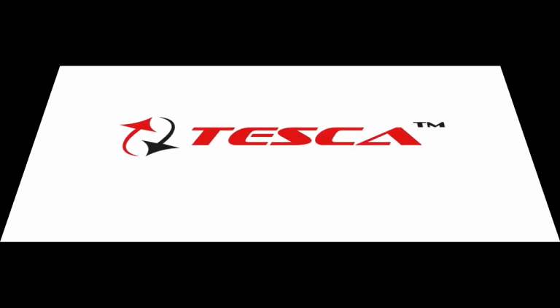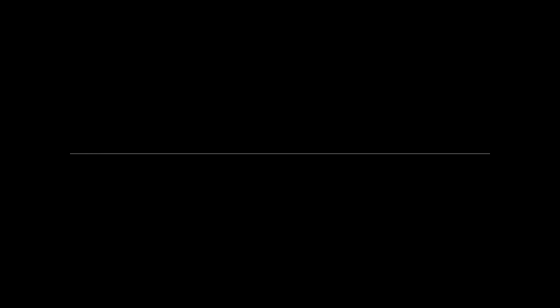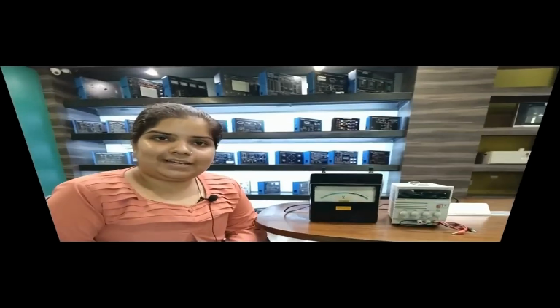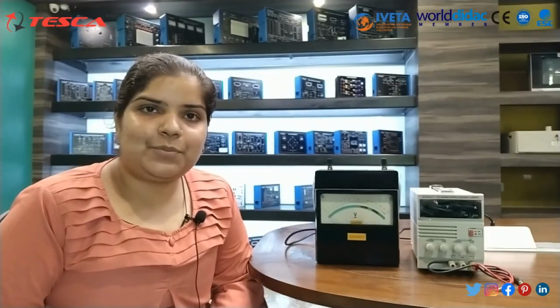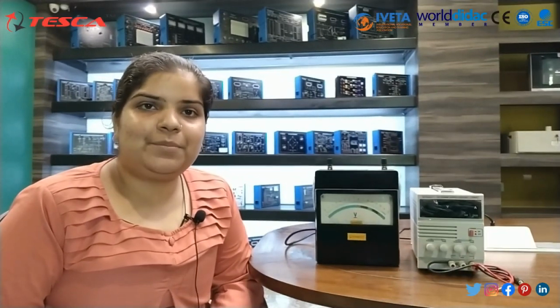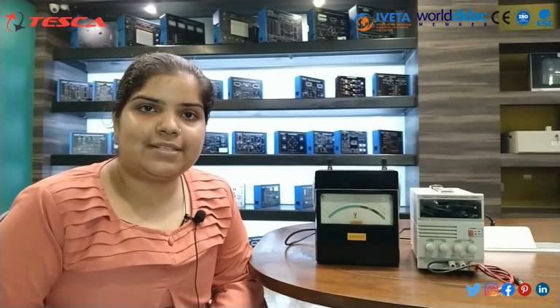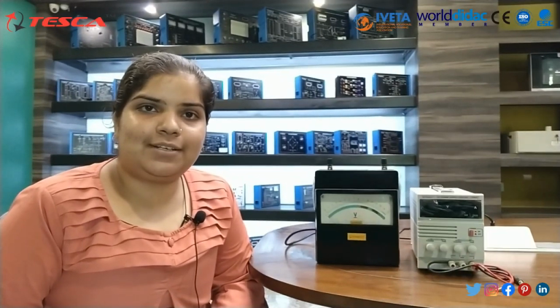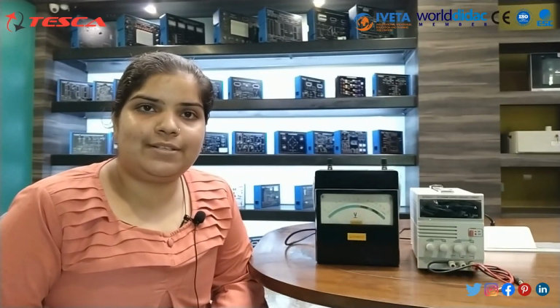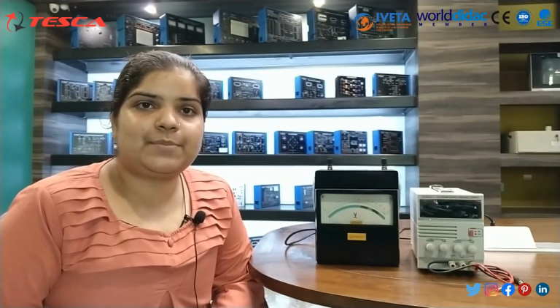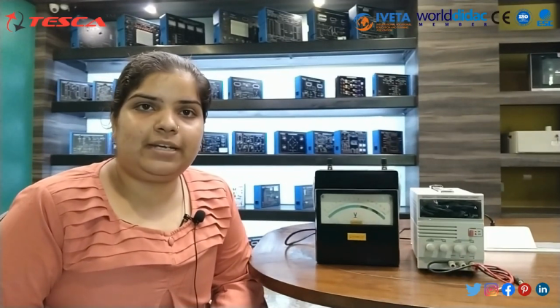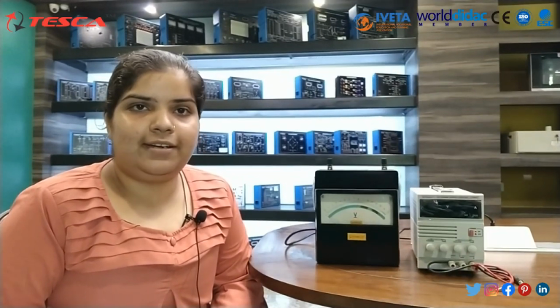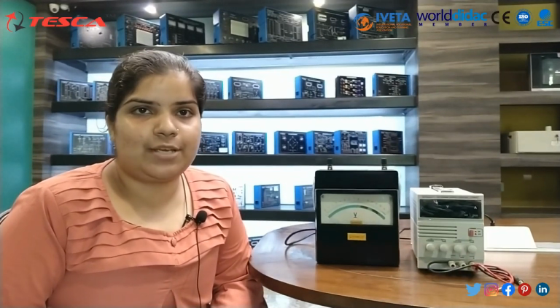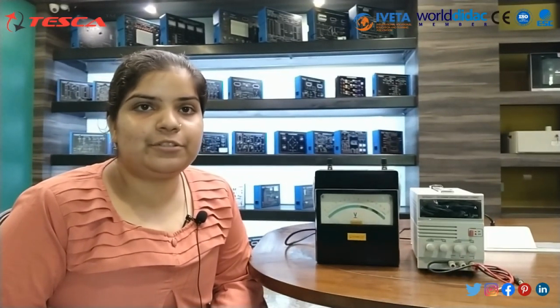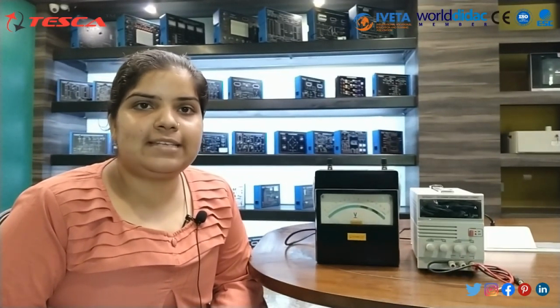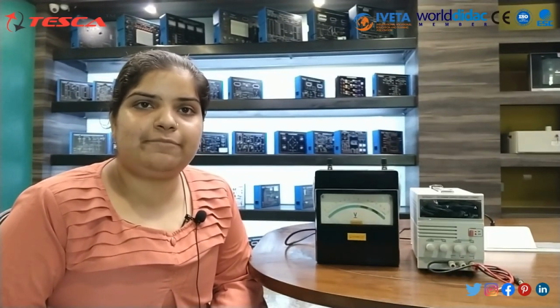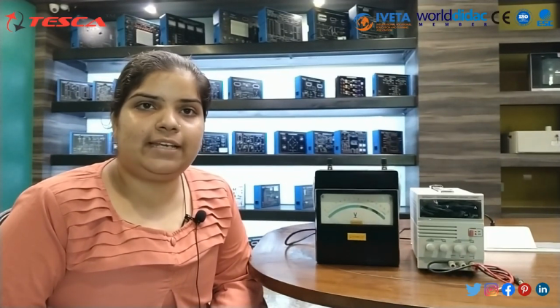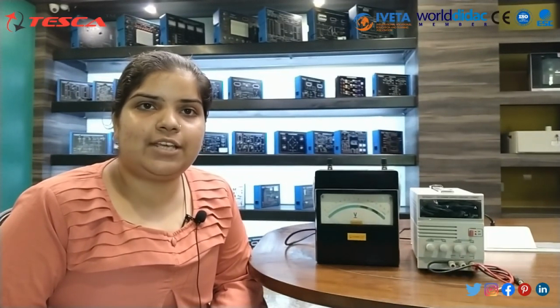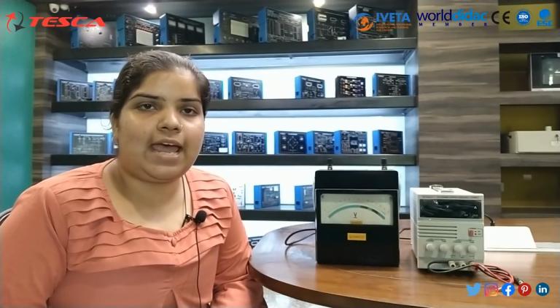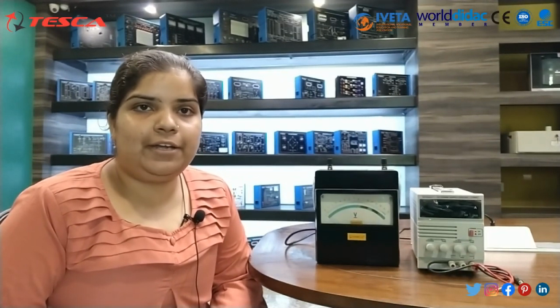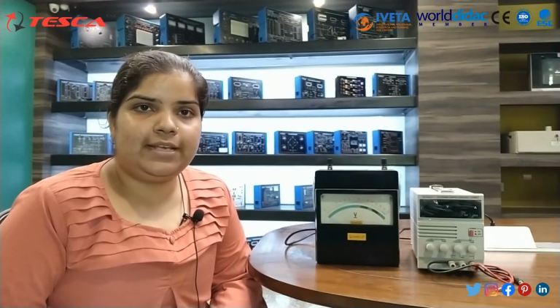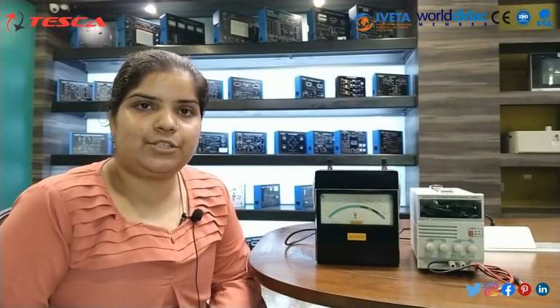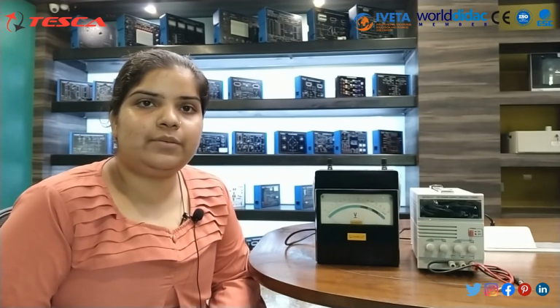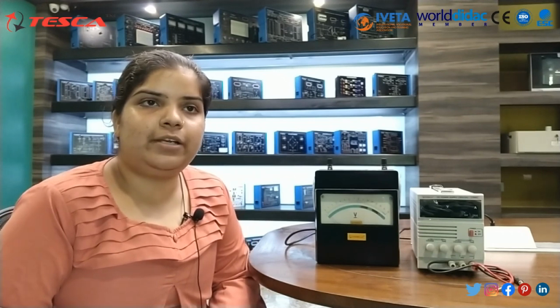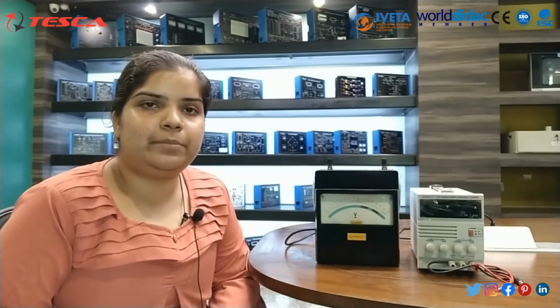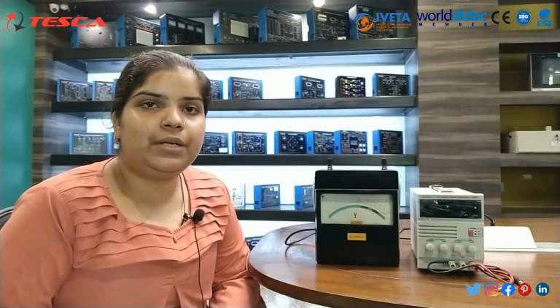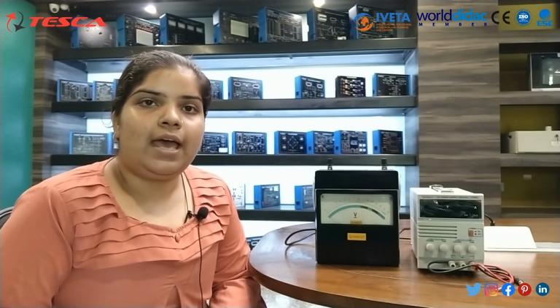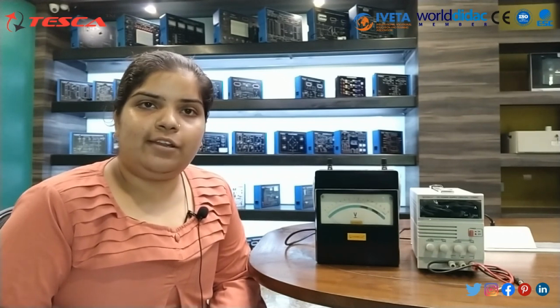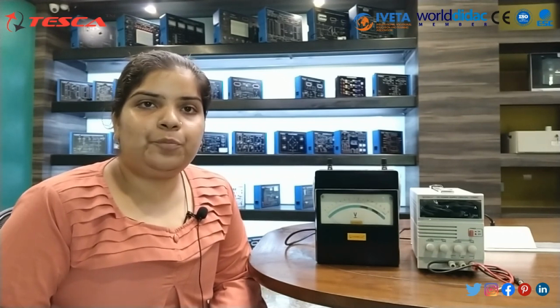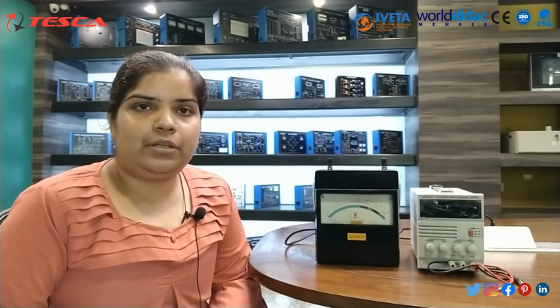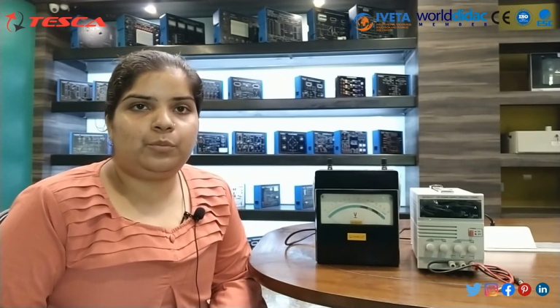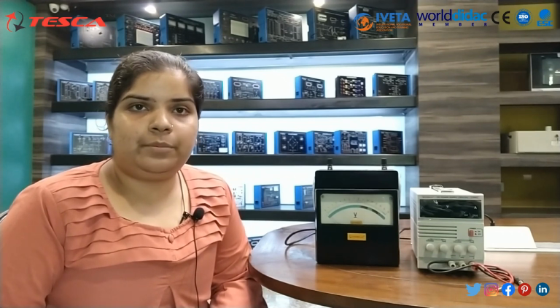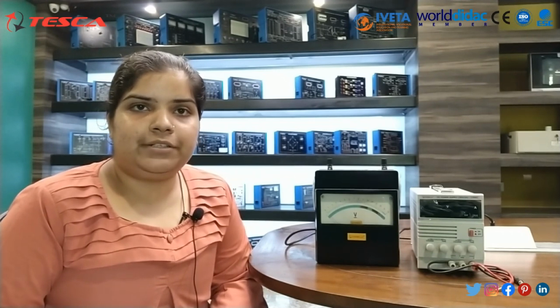Hello guys, welcome to Tesca Technologies Private Limited Jaipur. Myself Mithali Chen and in today's session we will learn about Analog Portable Volt Meter.